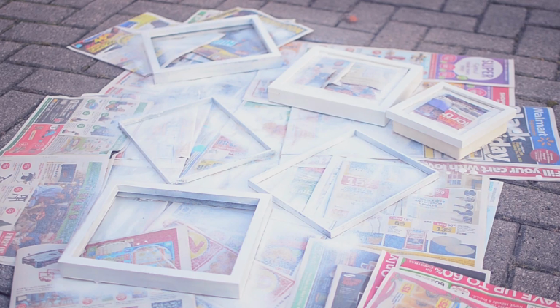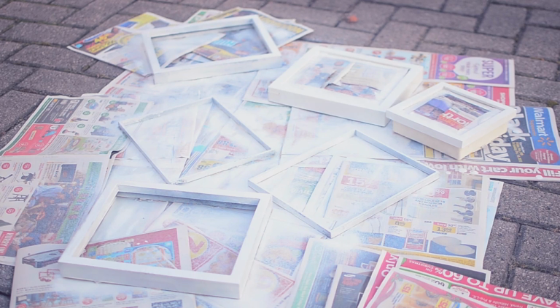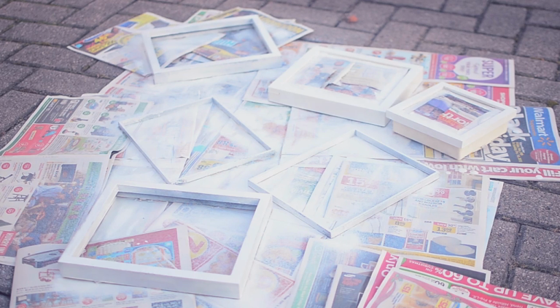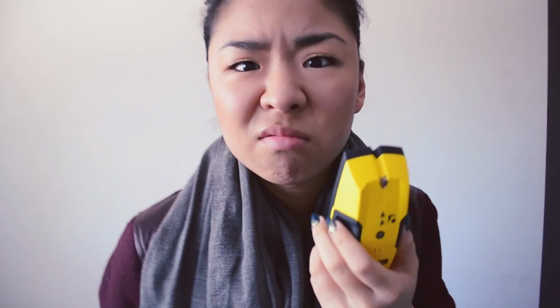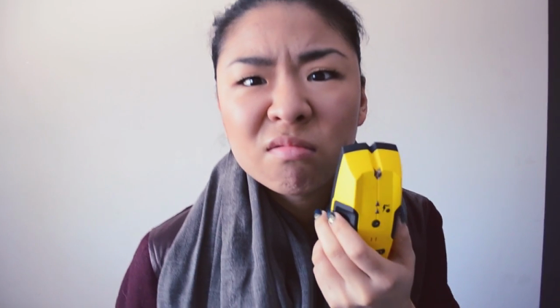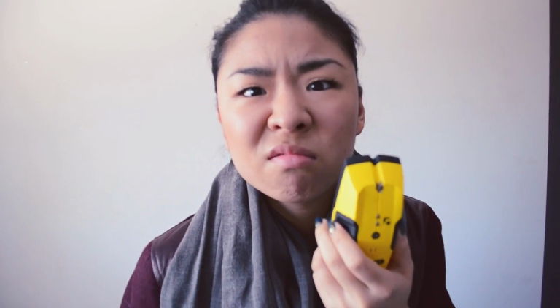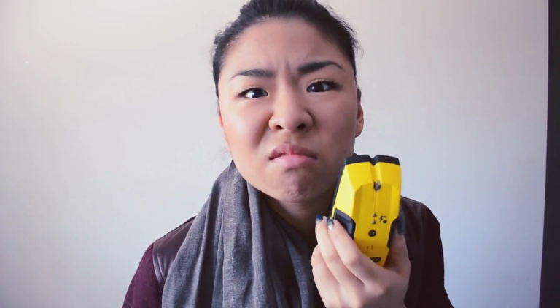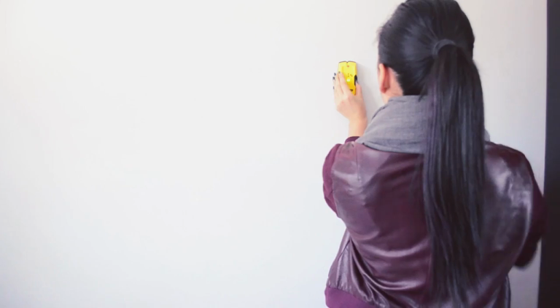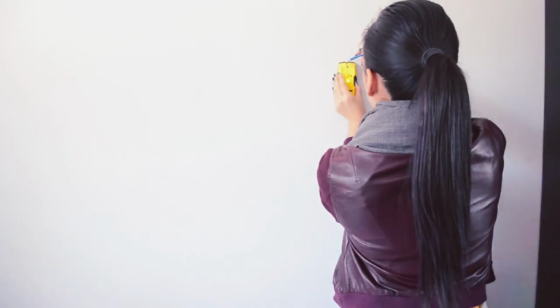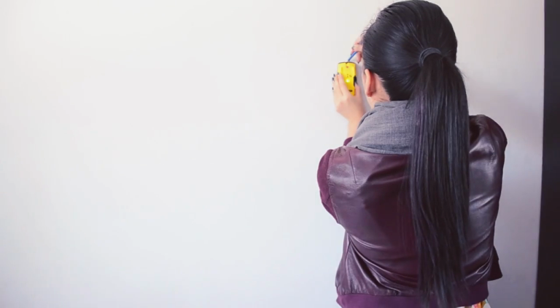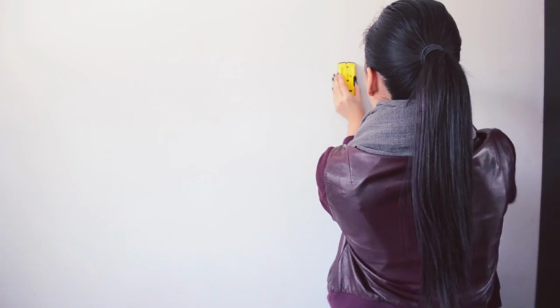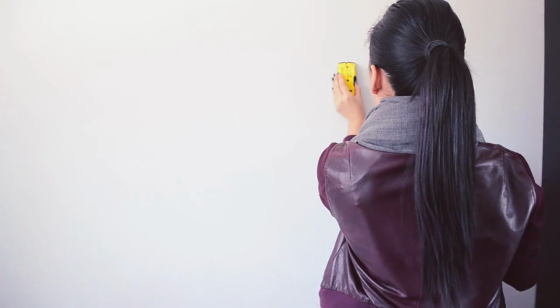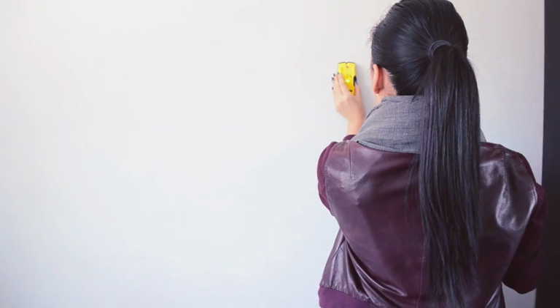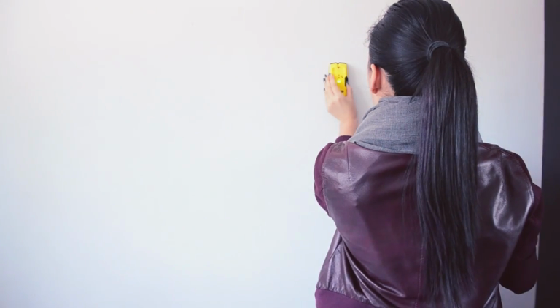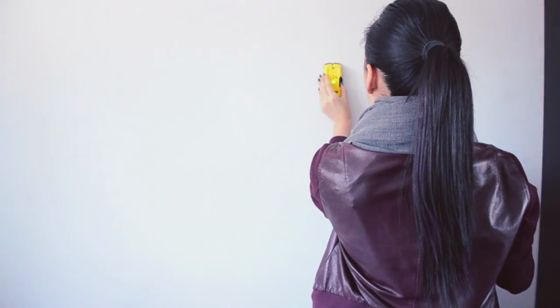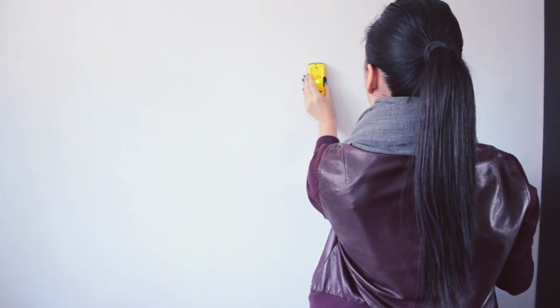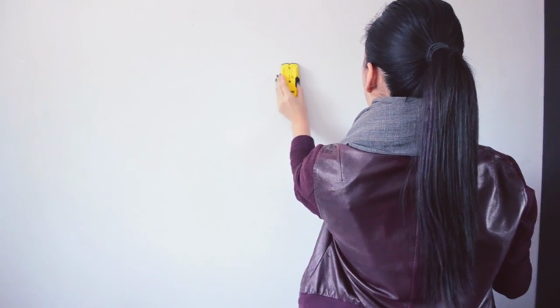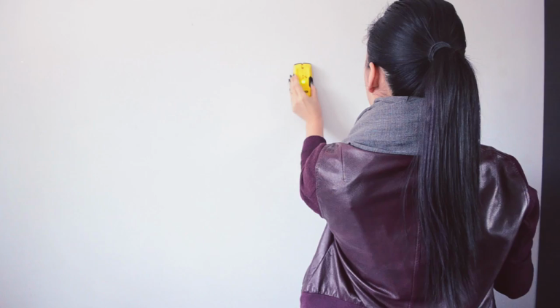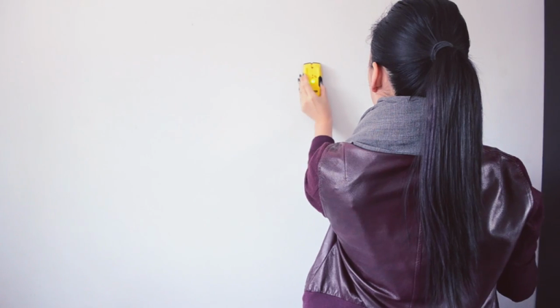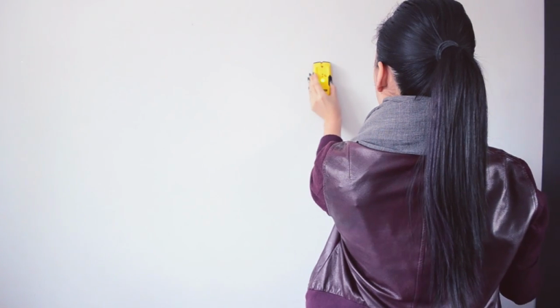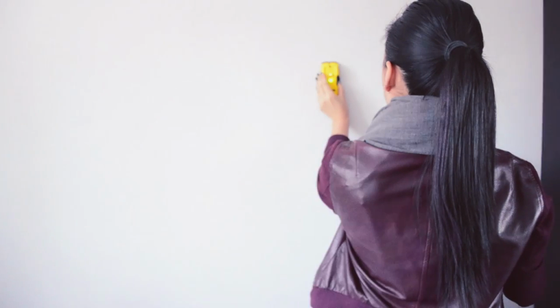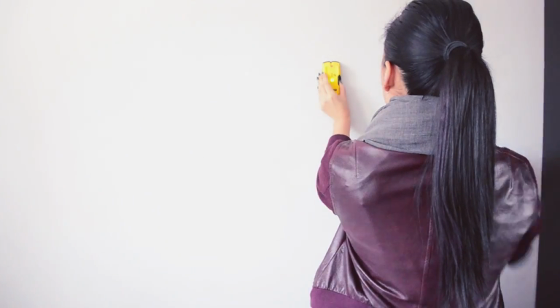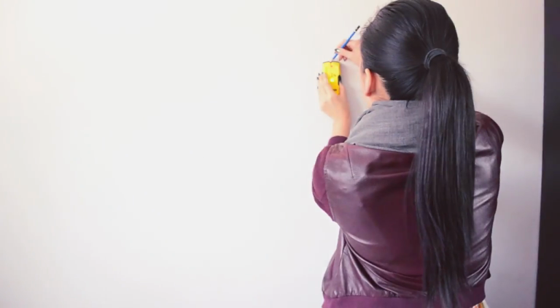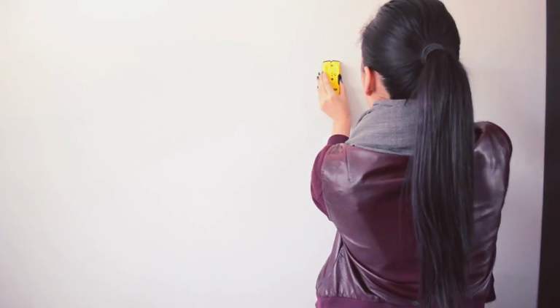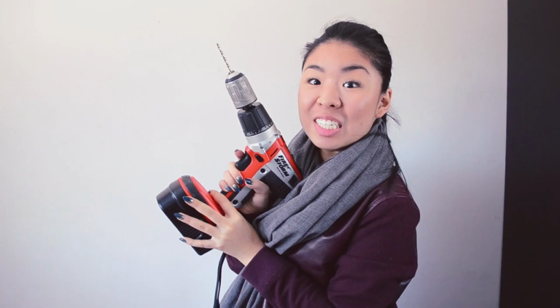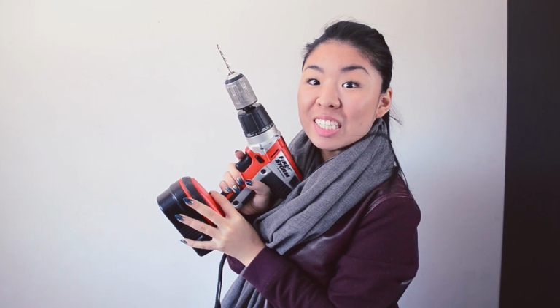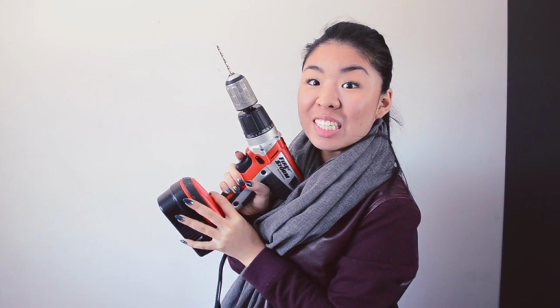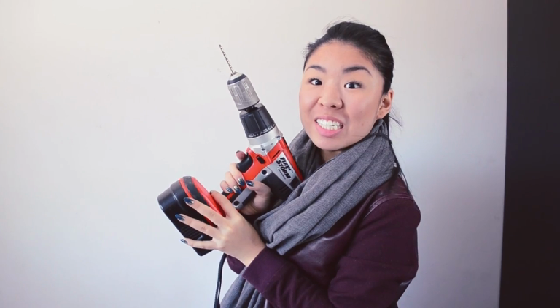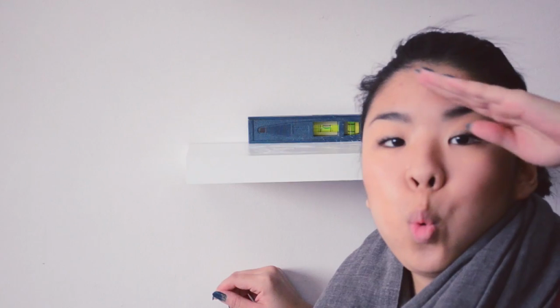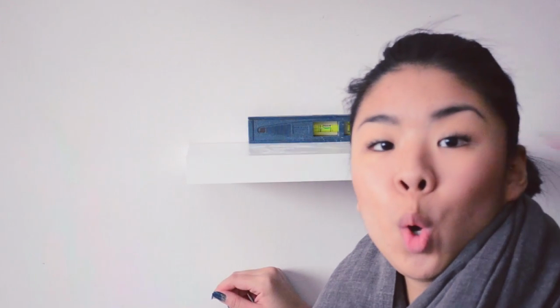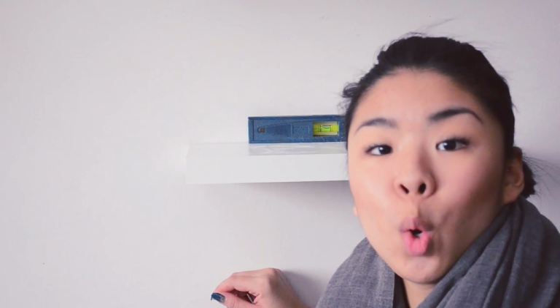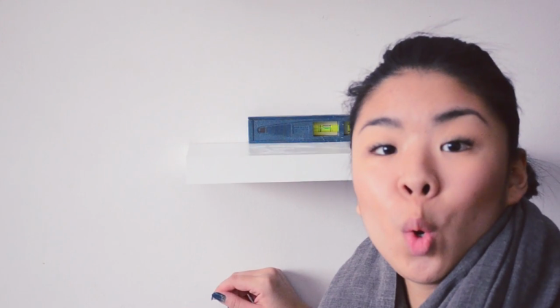The floating shelves I got from Walmart for $14 each and I installed them myself. Surprisingly successfully and surprisingly level.